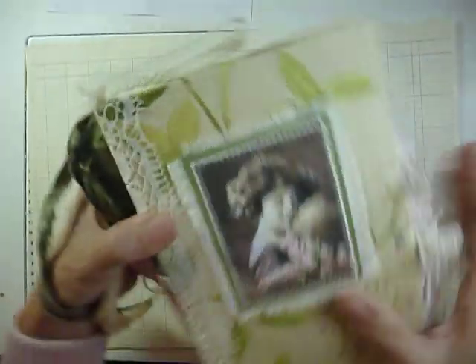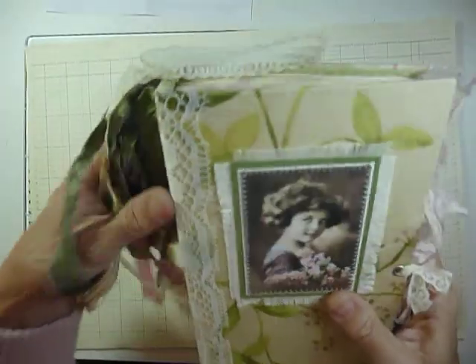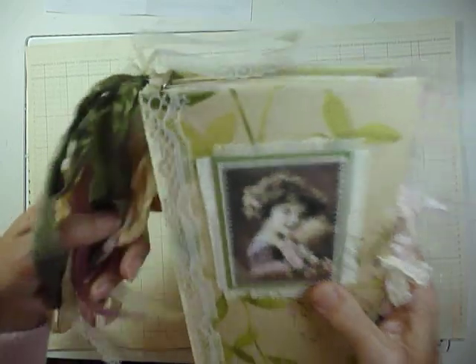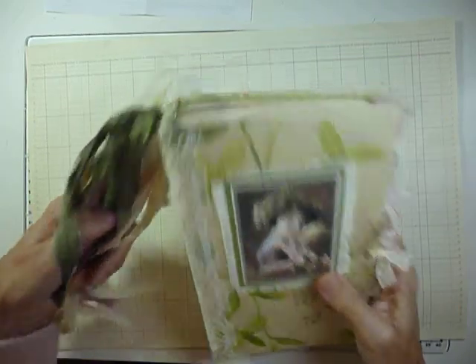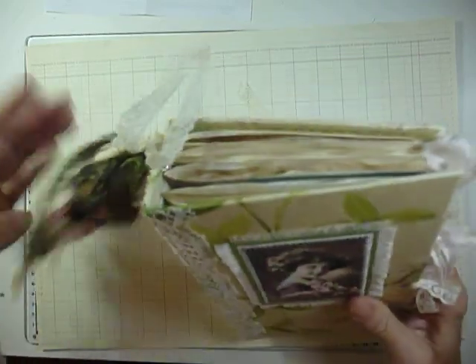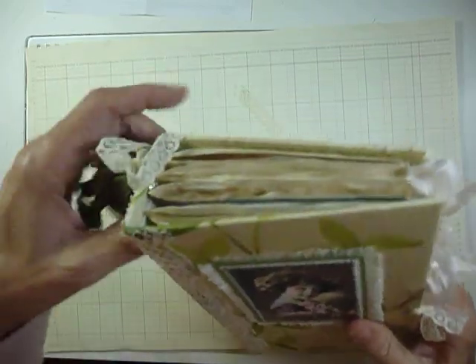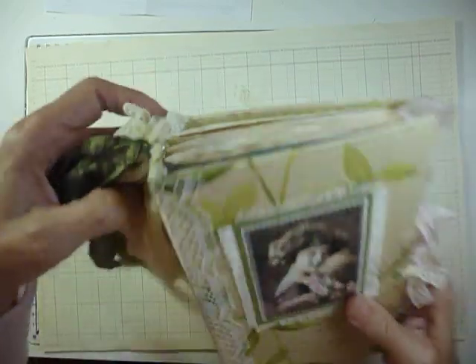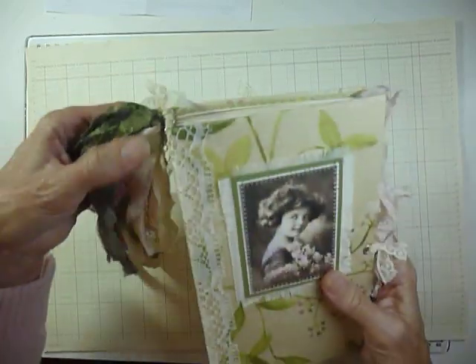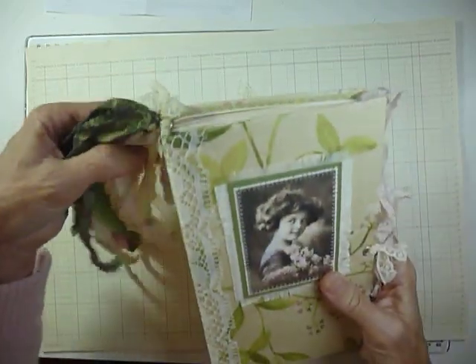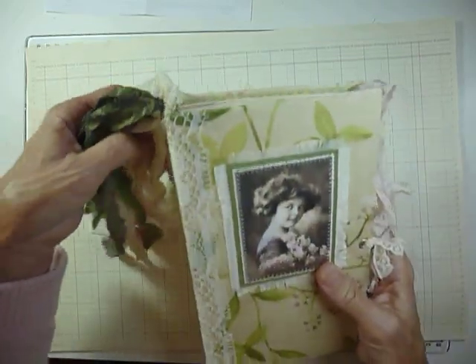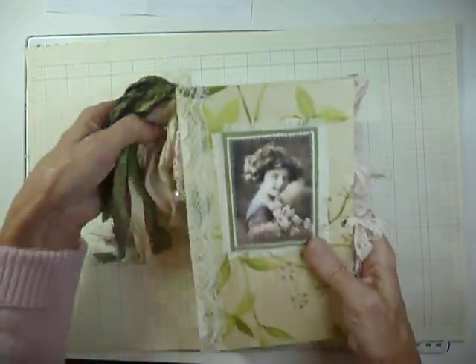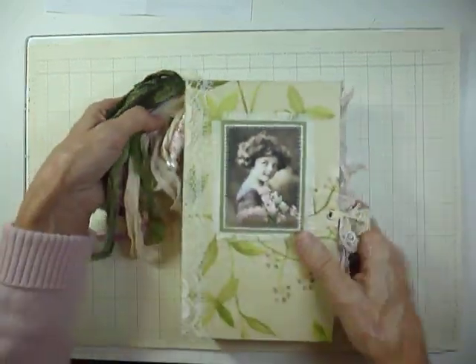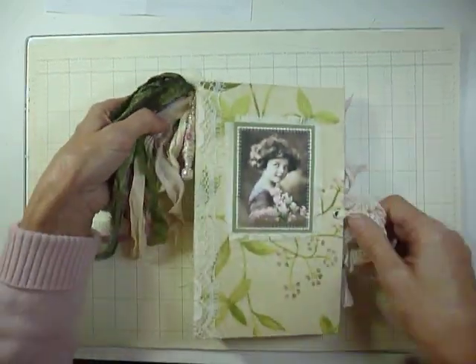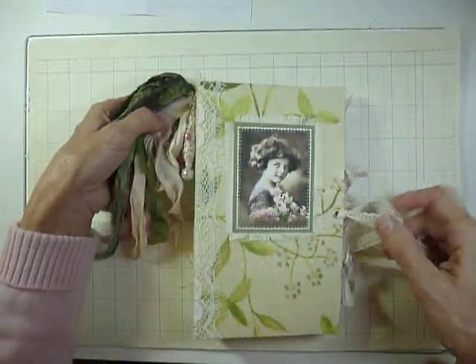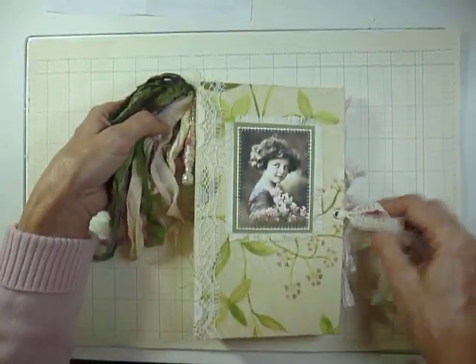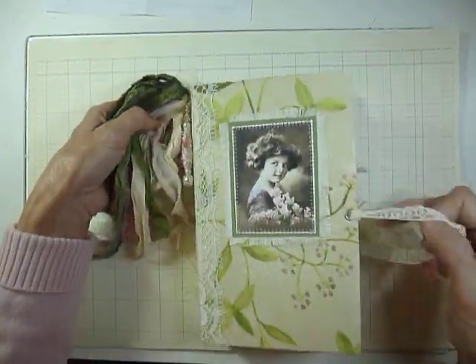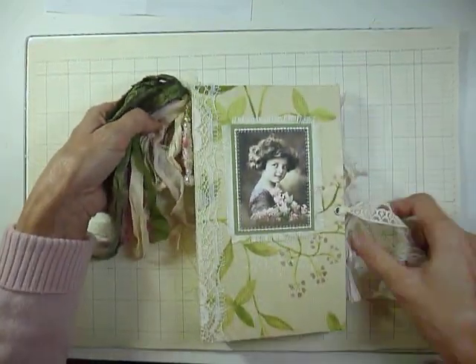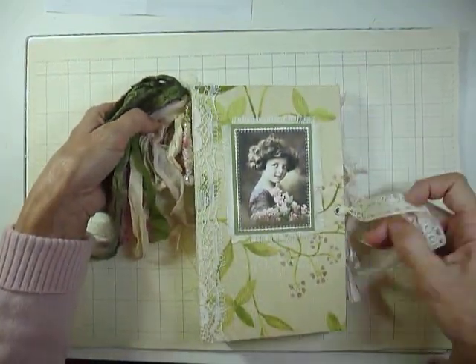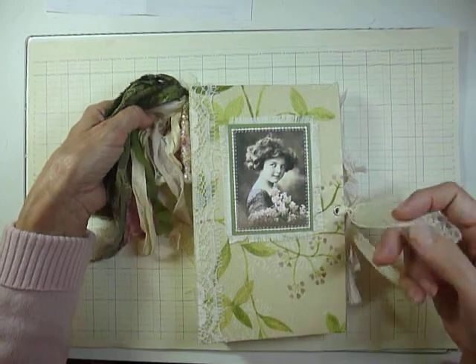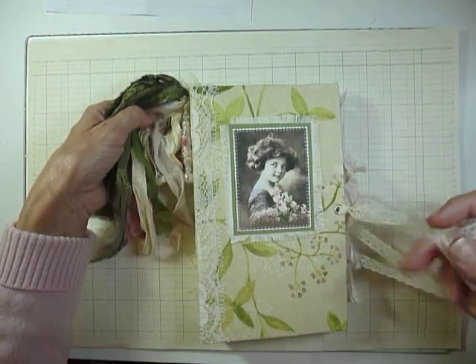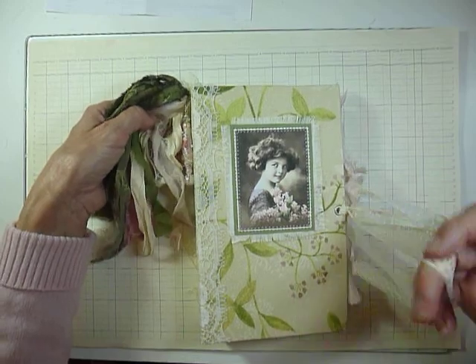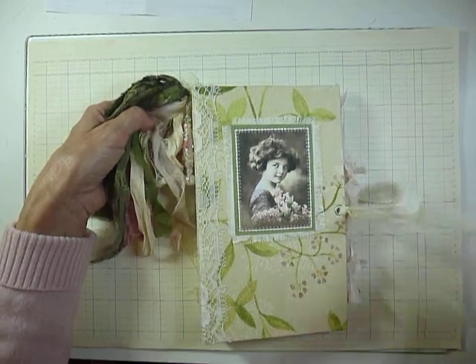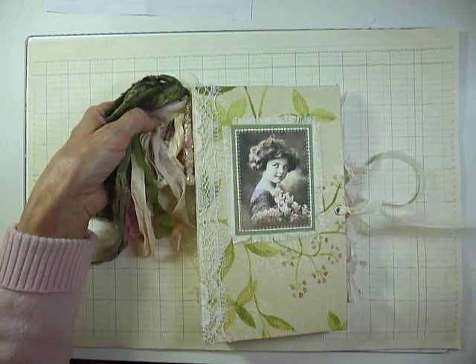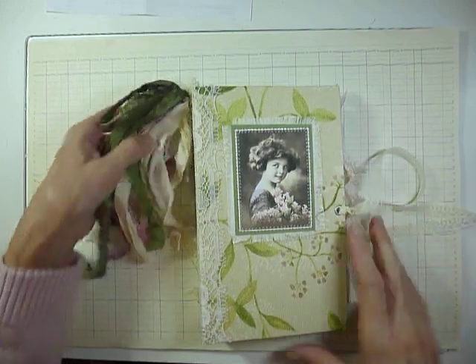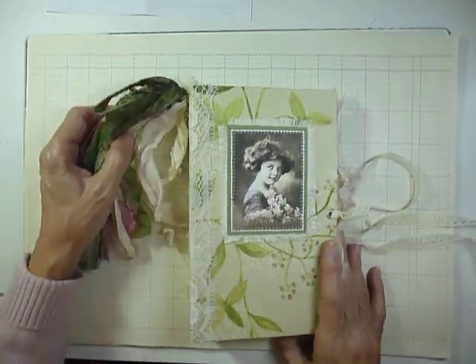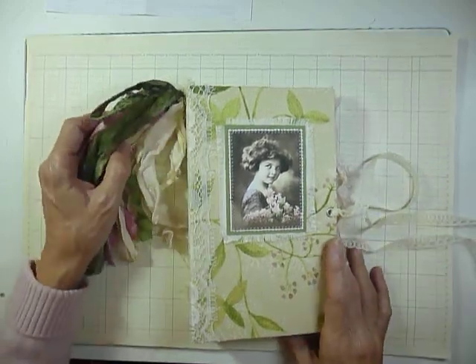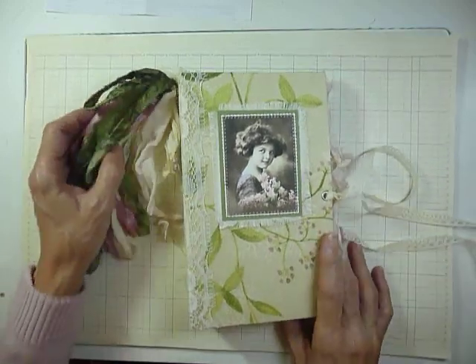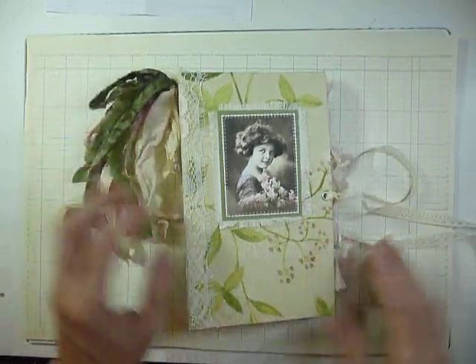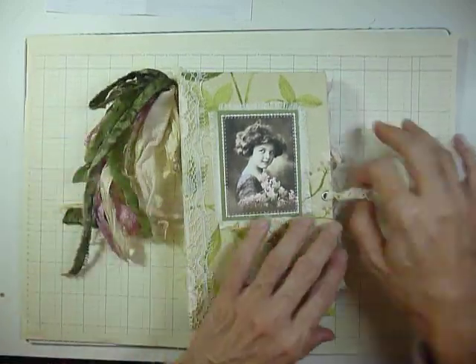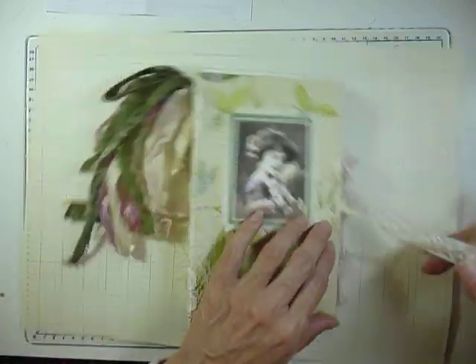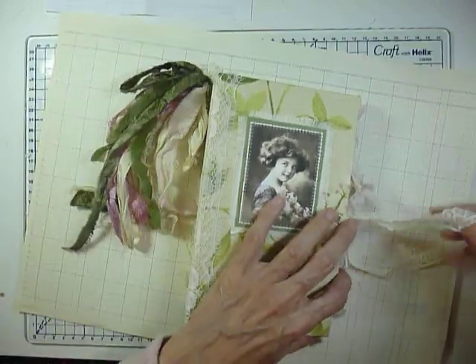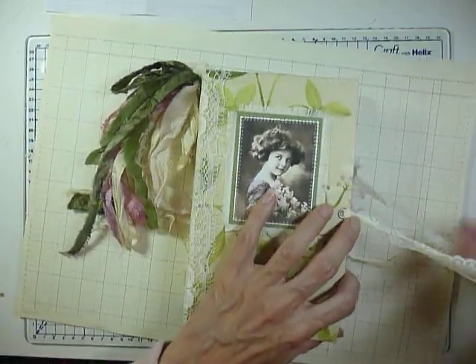So that journal will also go into my Etsy shop — it may be there already. If you're interested, just take a look. Thank you all for watching. Bye bye.